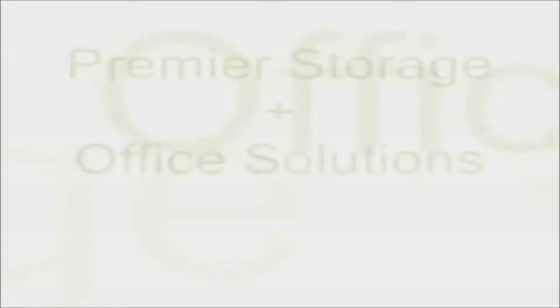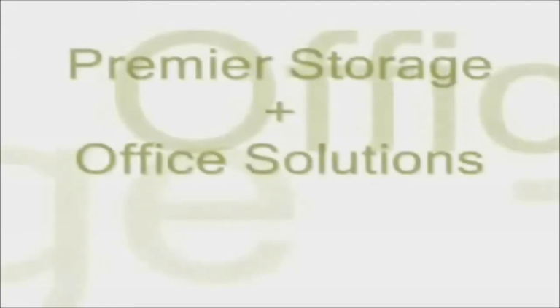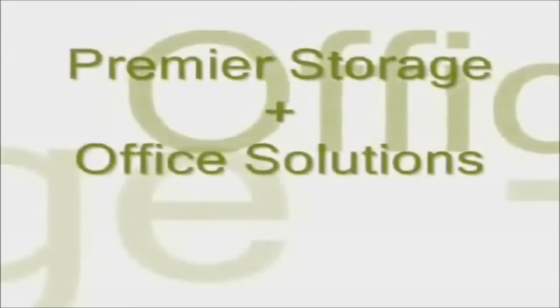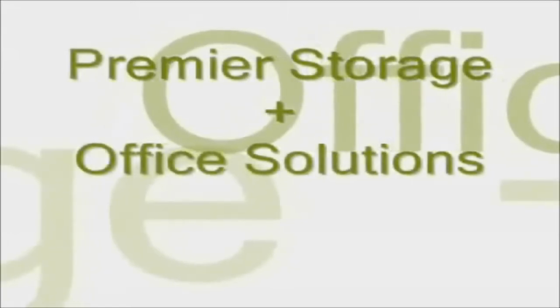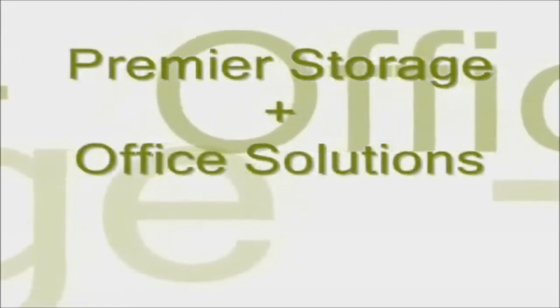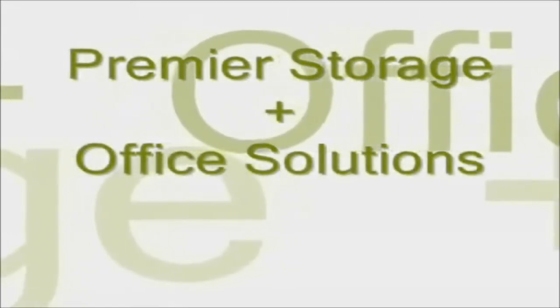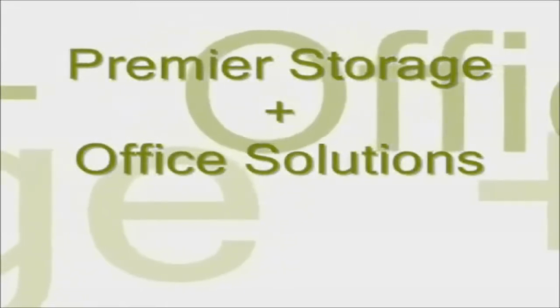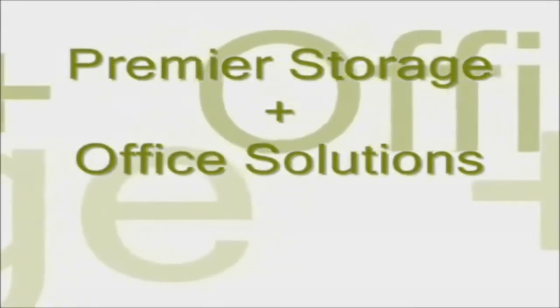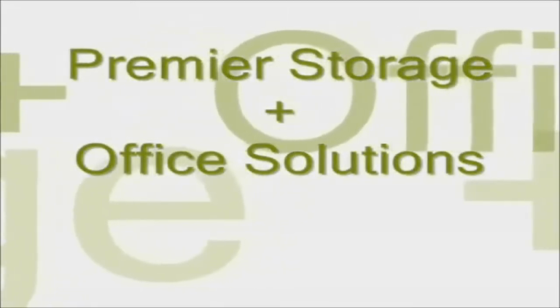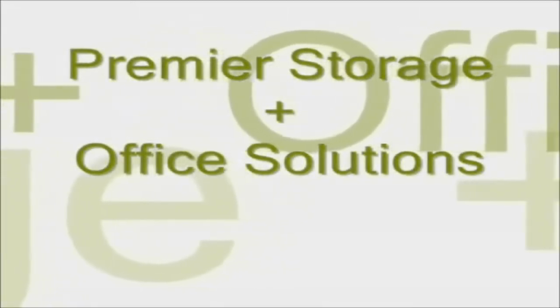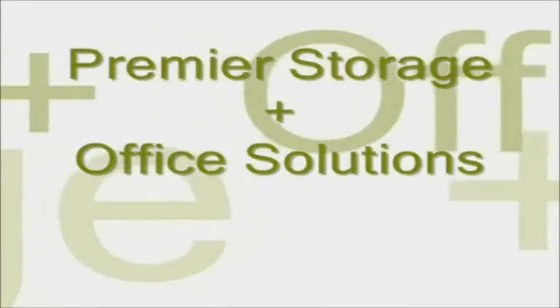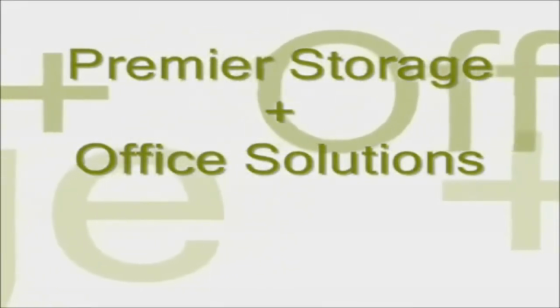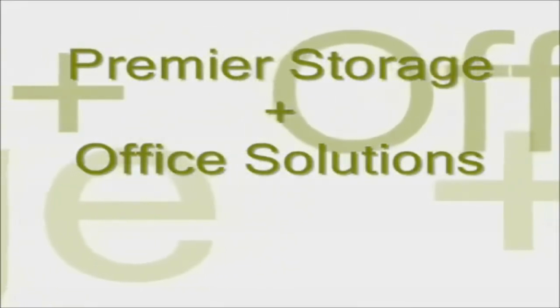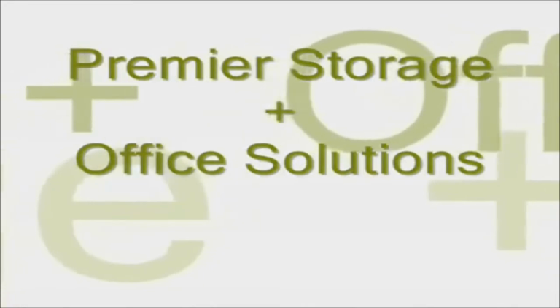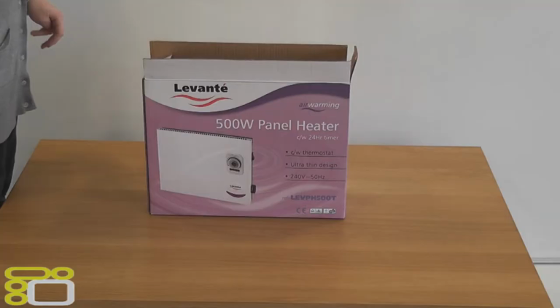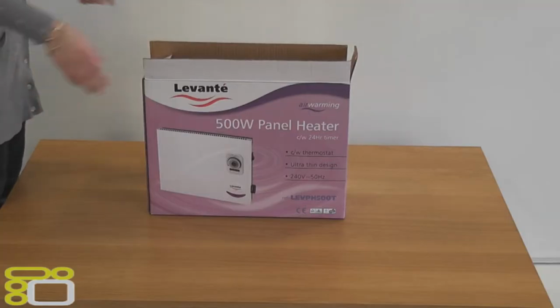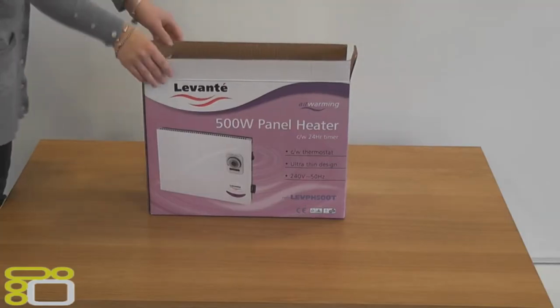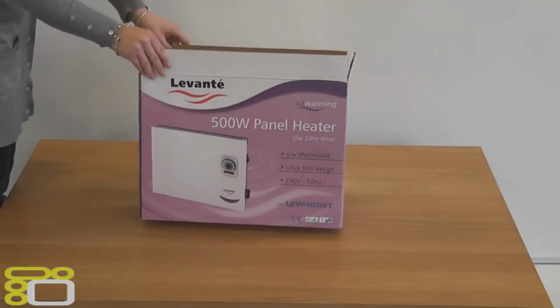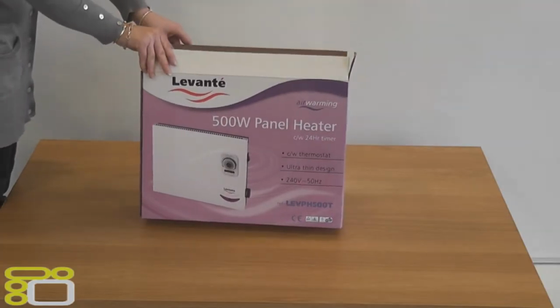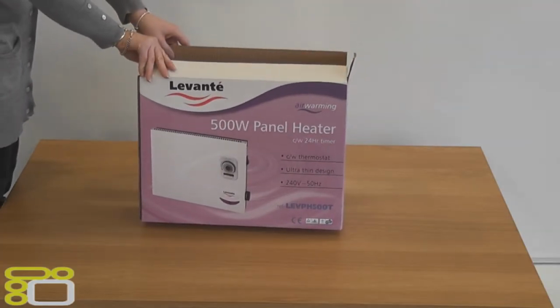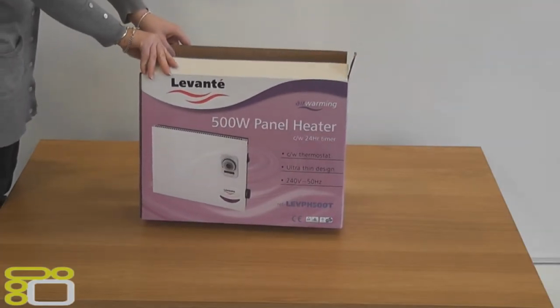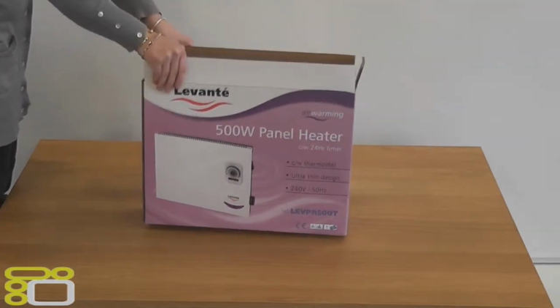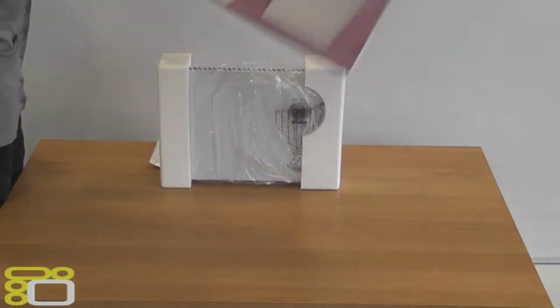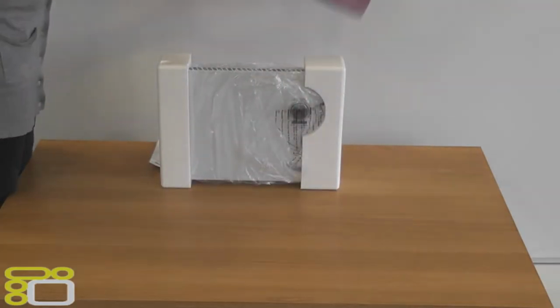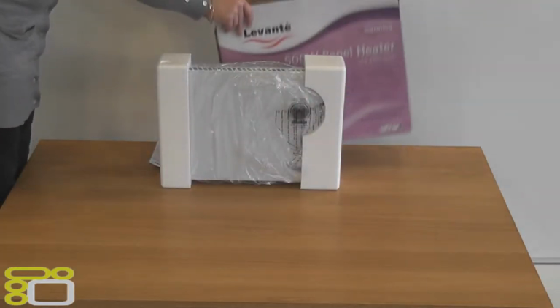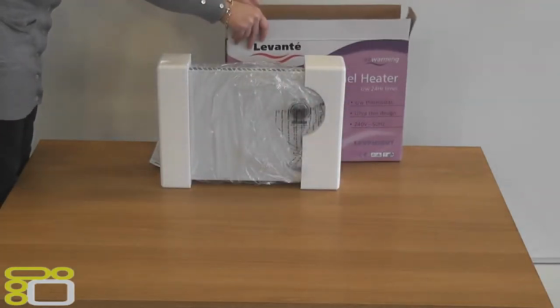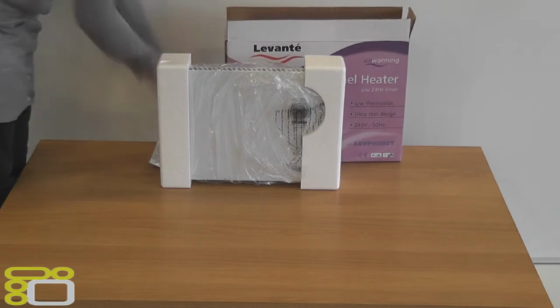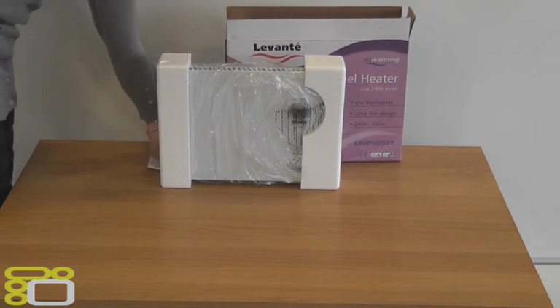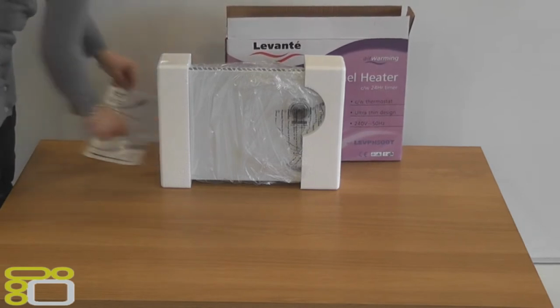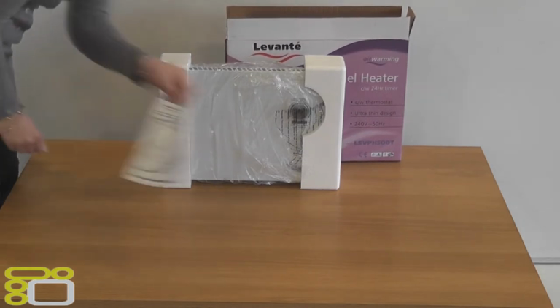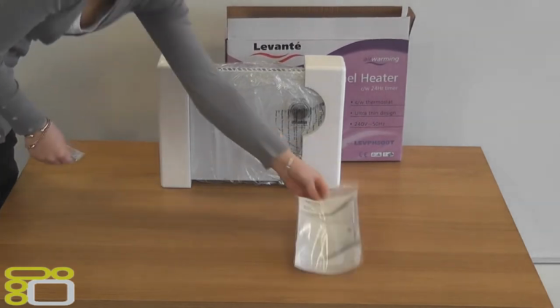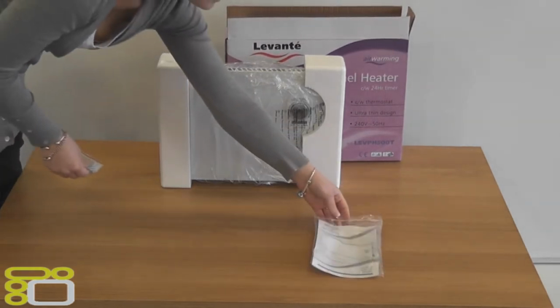Hello and welcome to an unboxing brought to you by Premier Storage. Today we will be unboxing the Levante 500W panel heater, which is fitted with a thermostat and 24 hour timer.